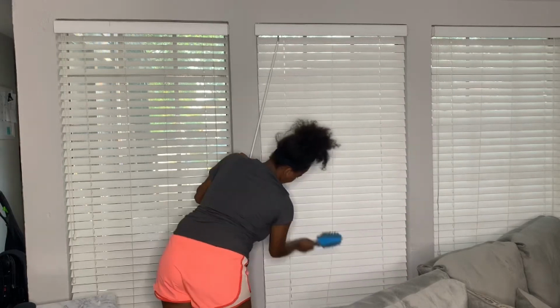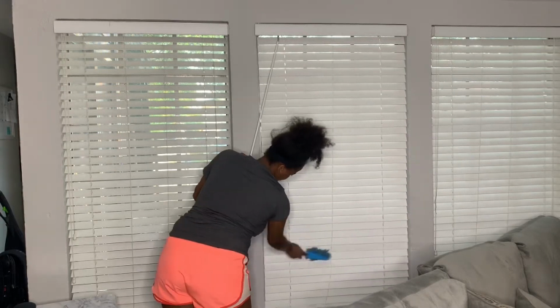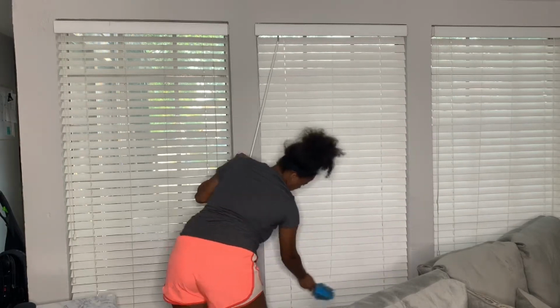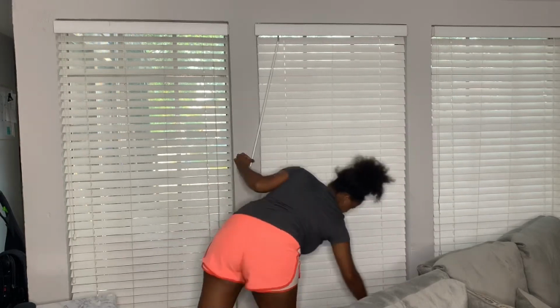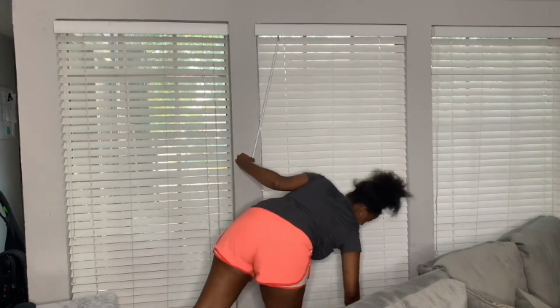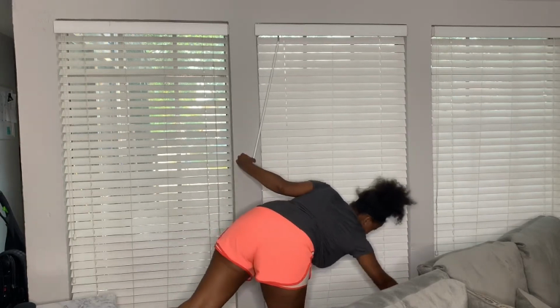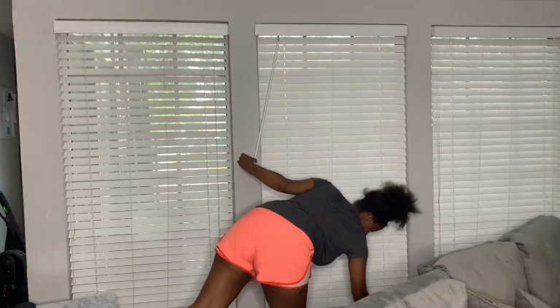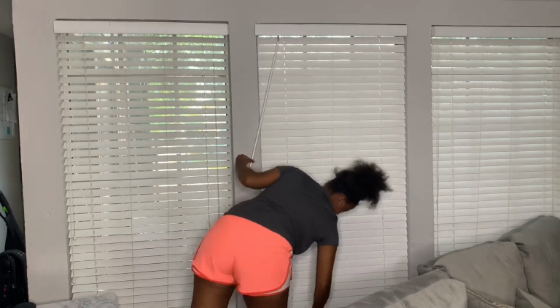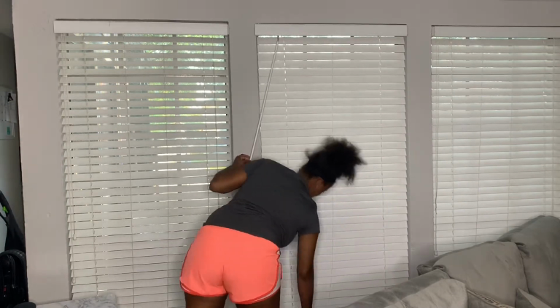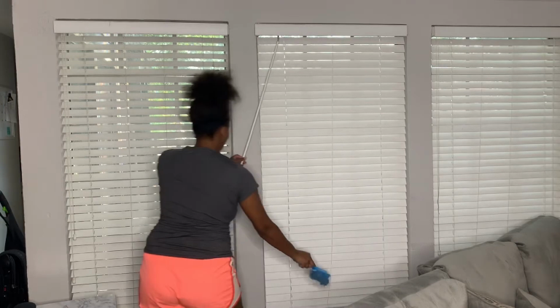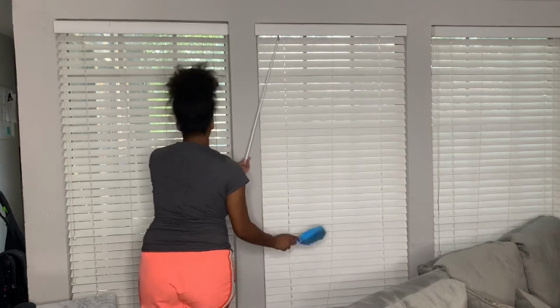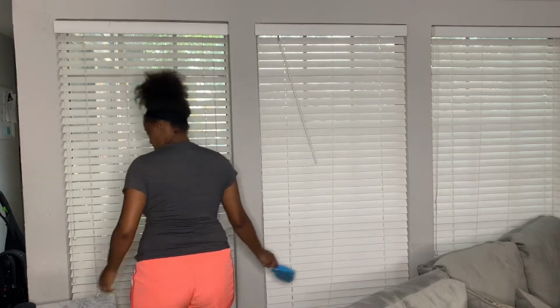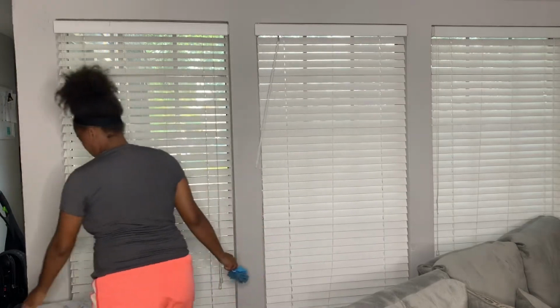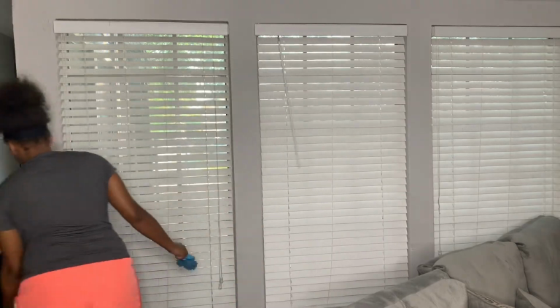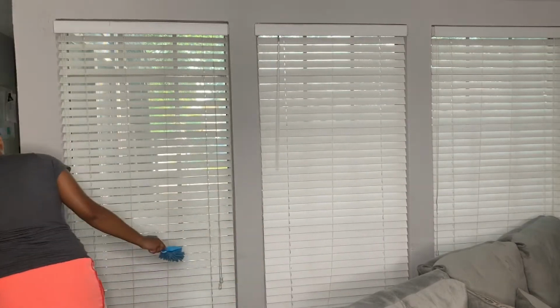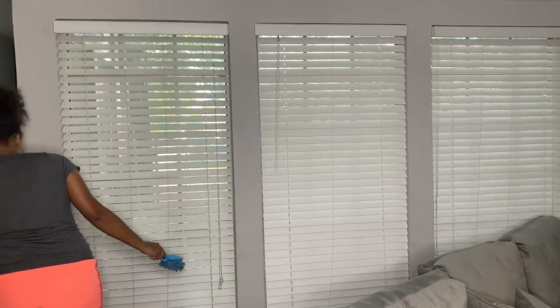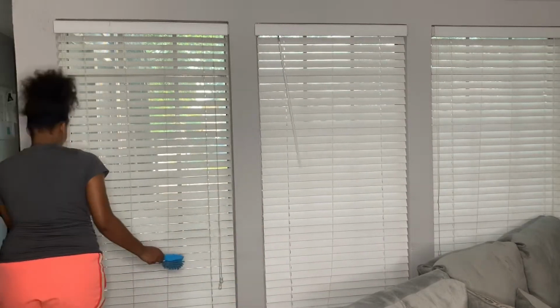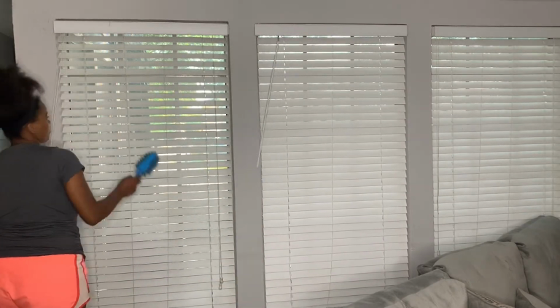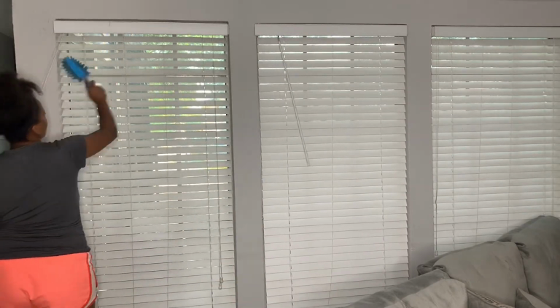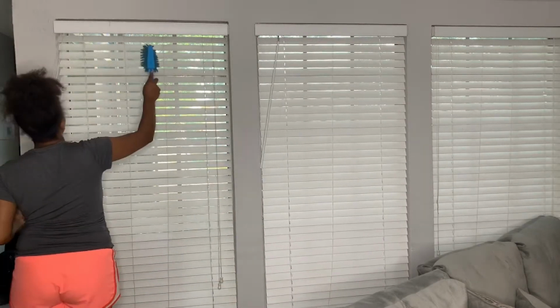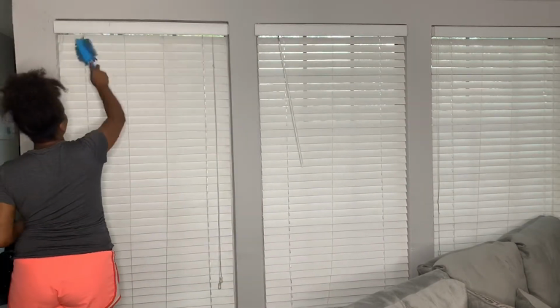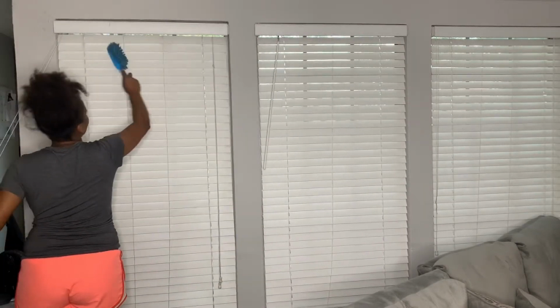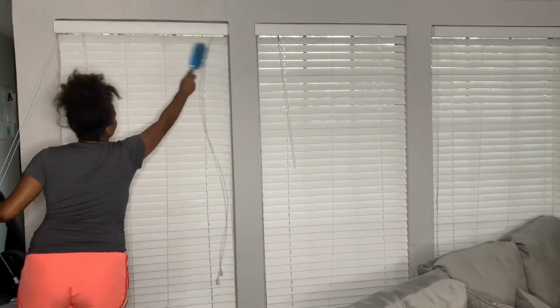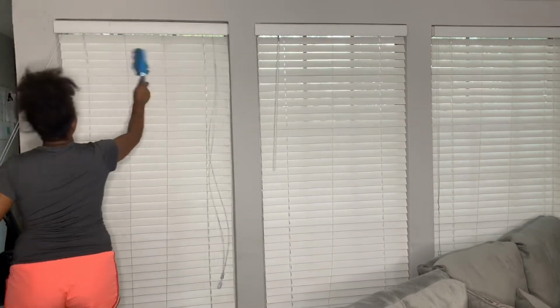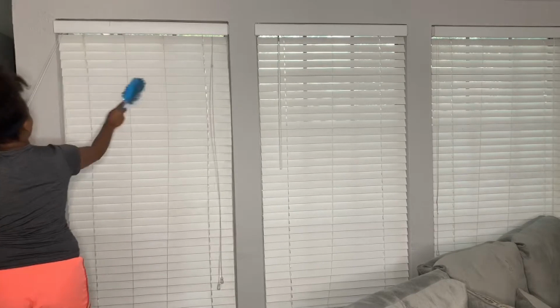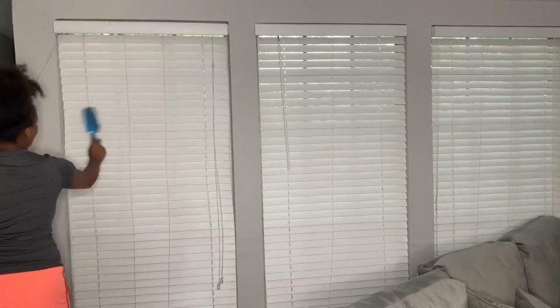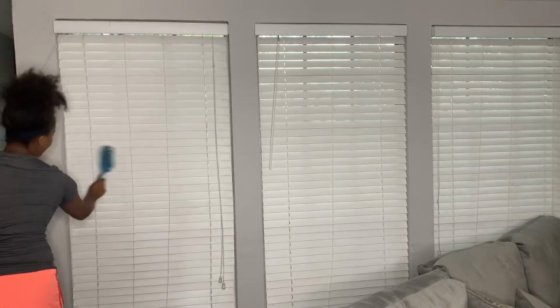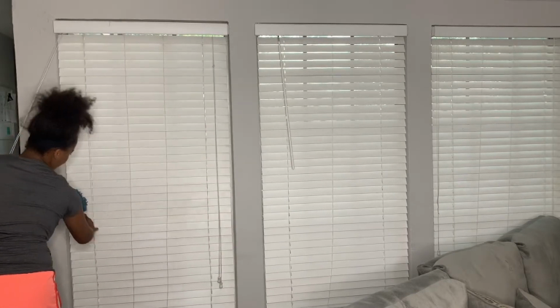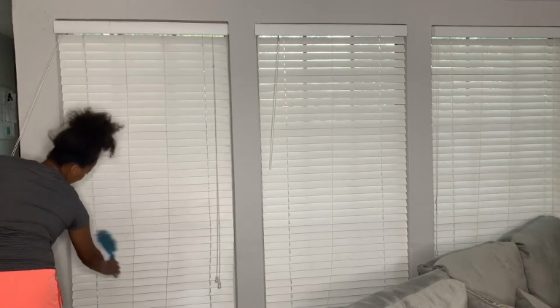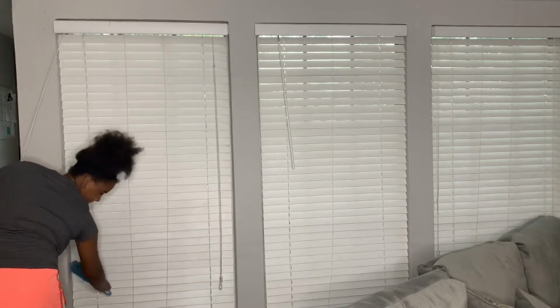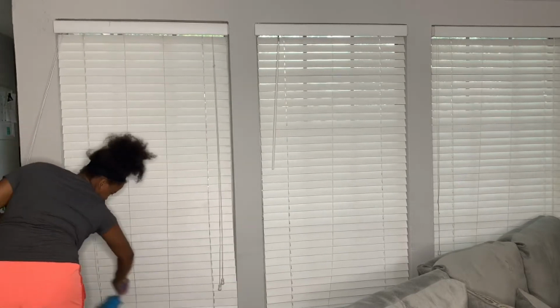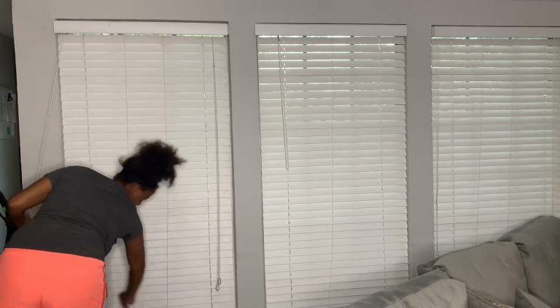By the way, the duster that I'm using is just from Dollar Tree. I love it because it's super small, so it's easy to carry around, and it literally gets in between the little grooves of the blinds. I really like that.